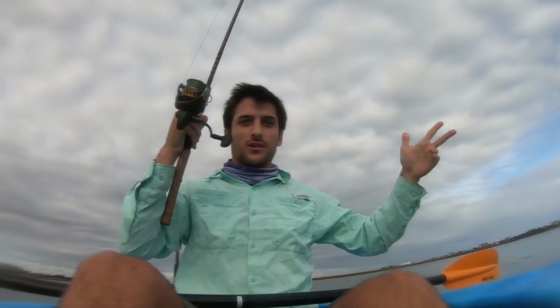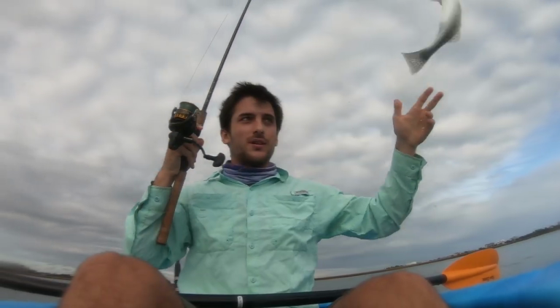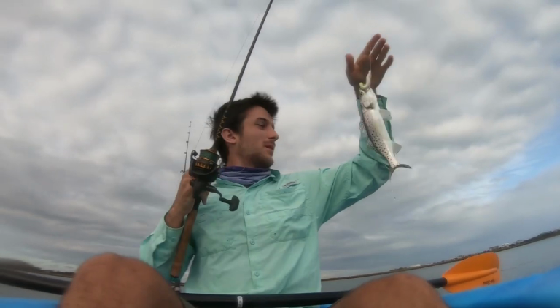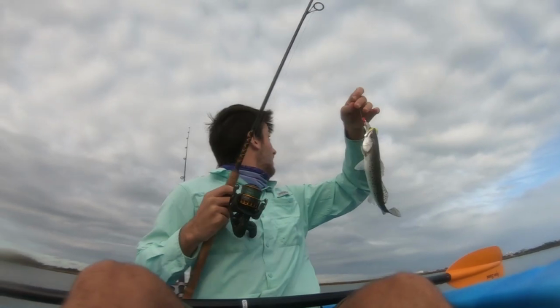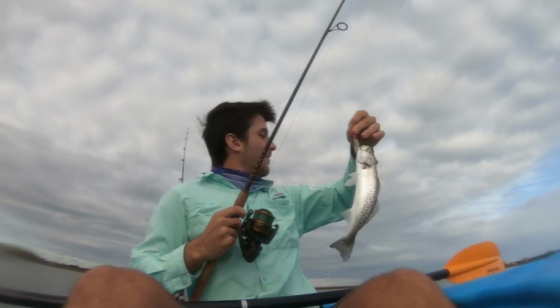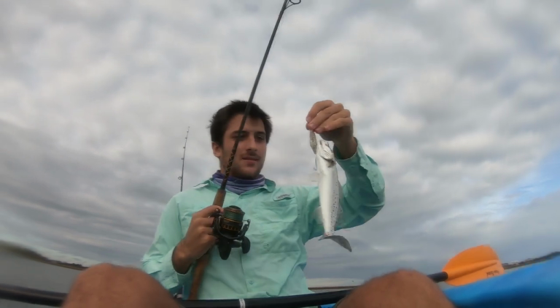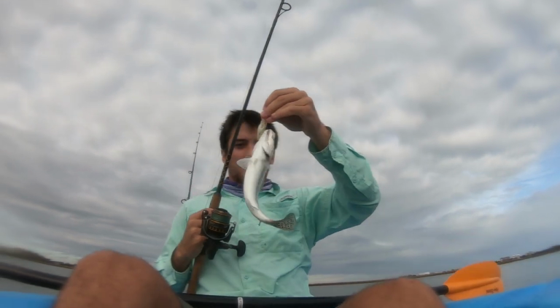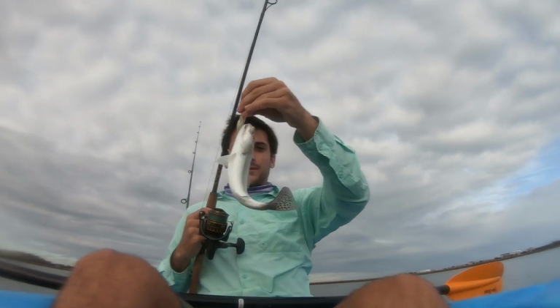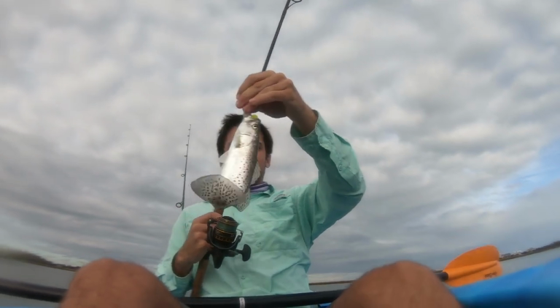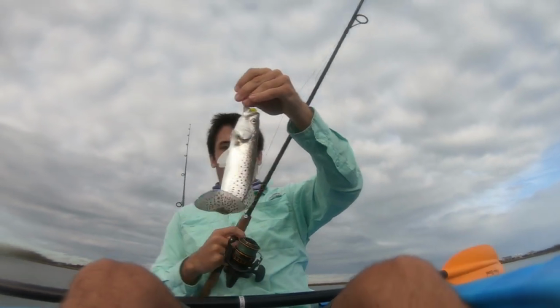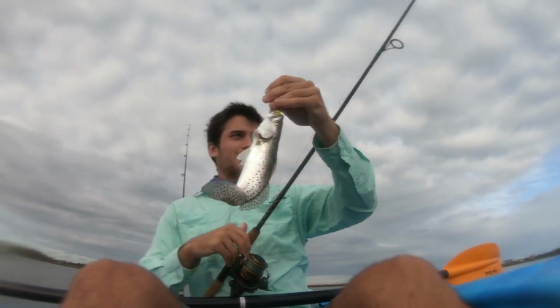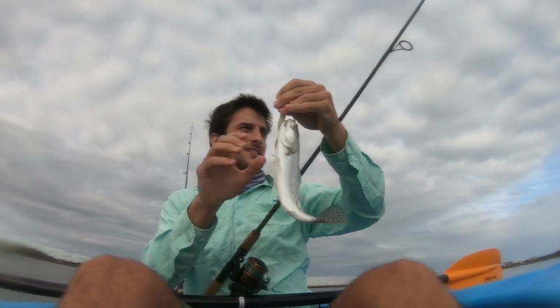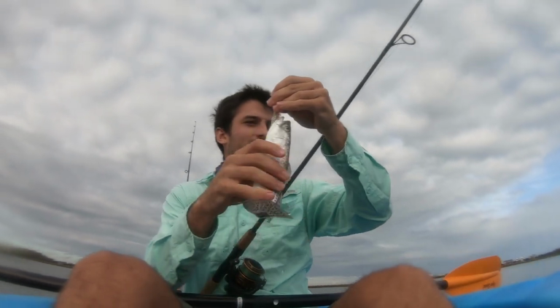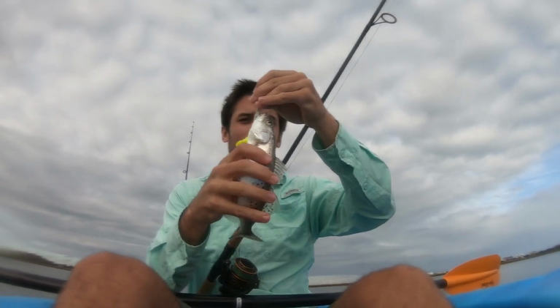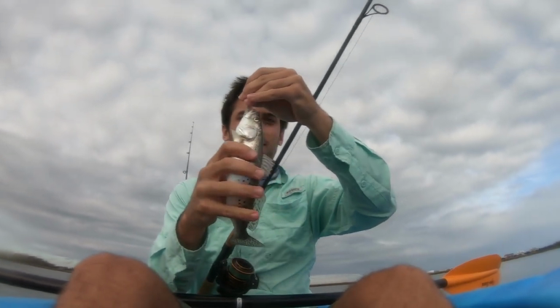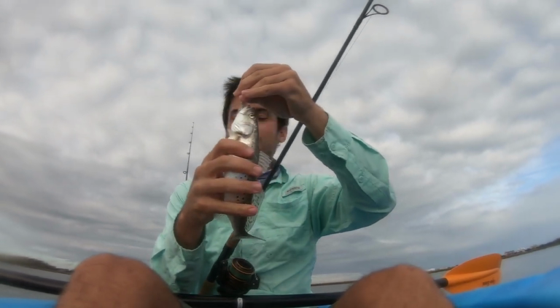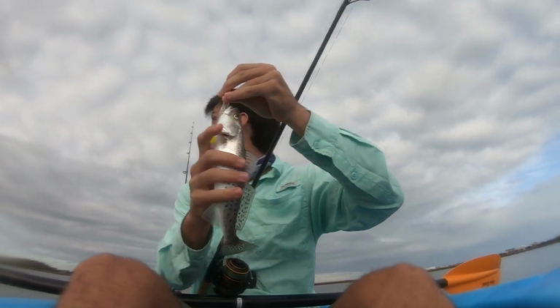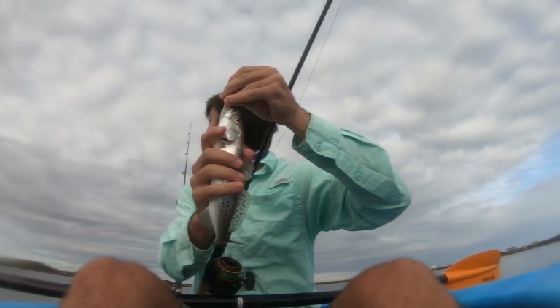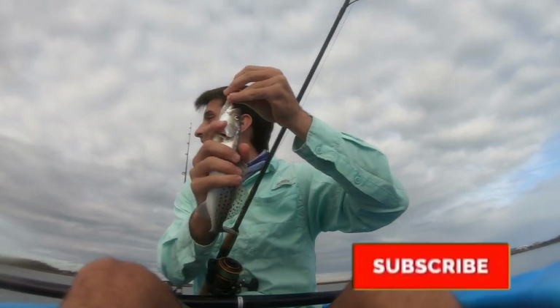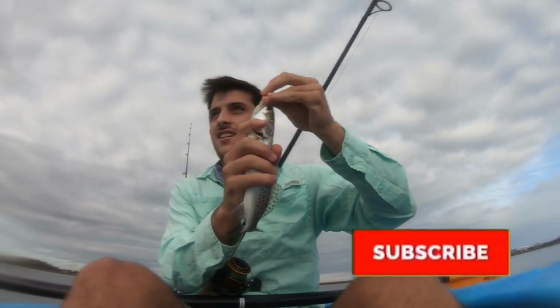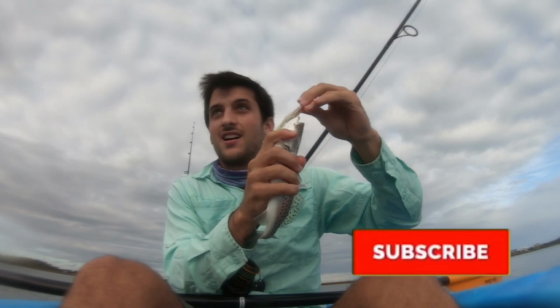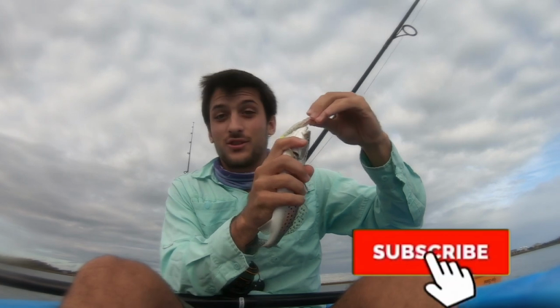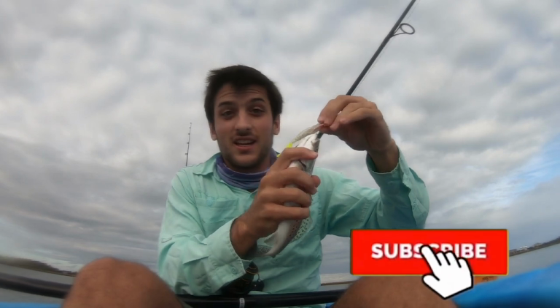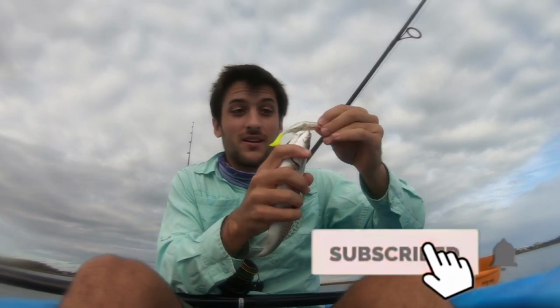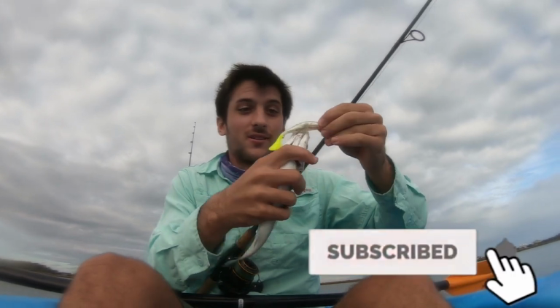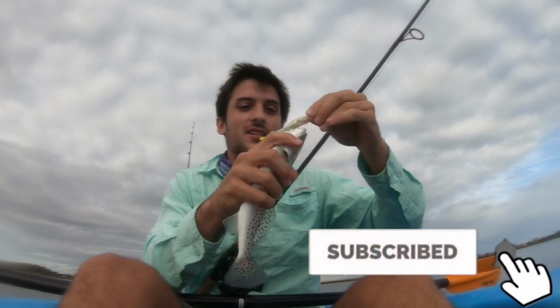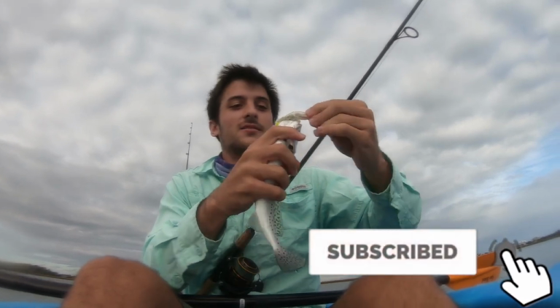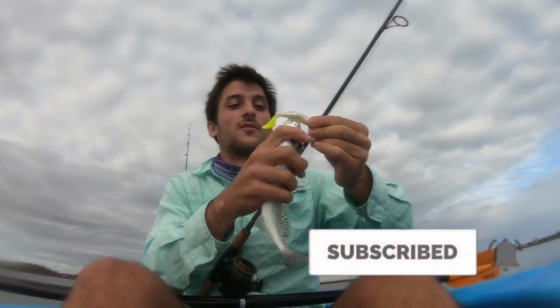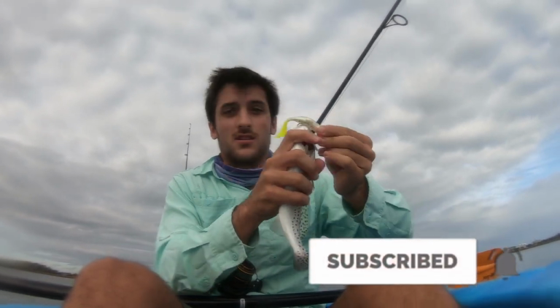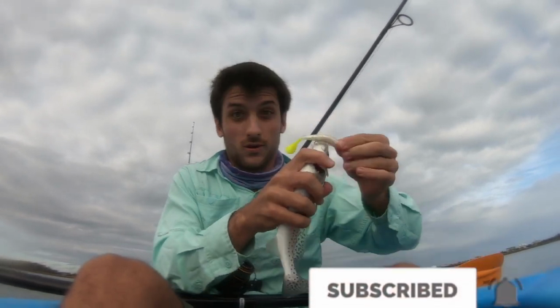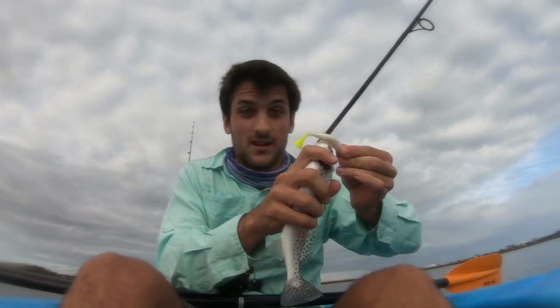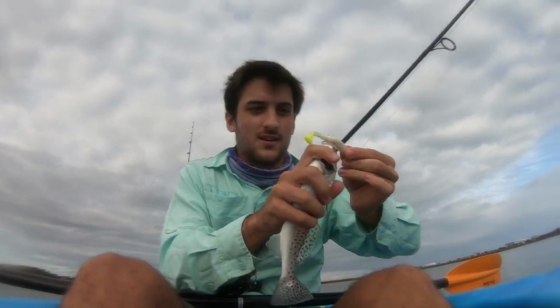Target species, baby — speckled trout! First one of the day. I was getting lit up left and right there, so we're going to hit that again.